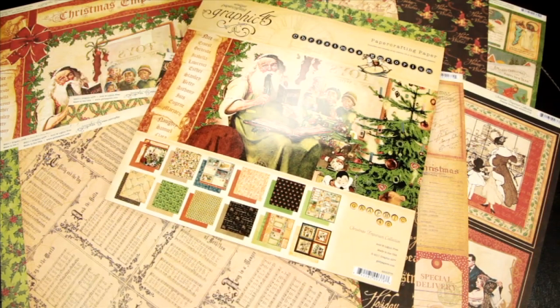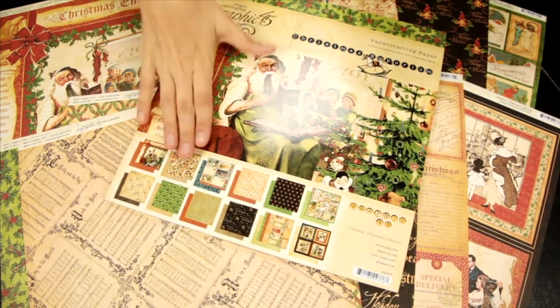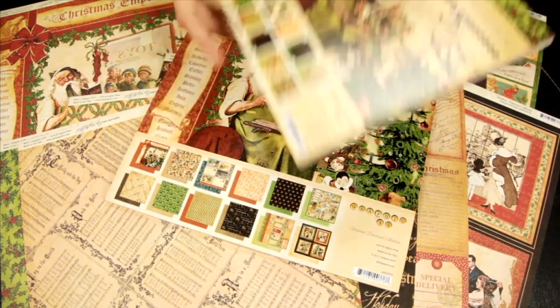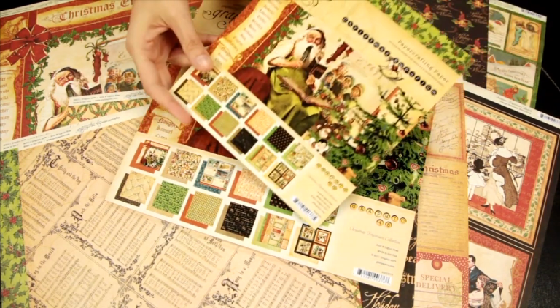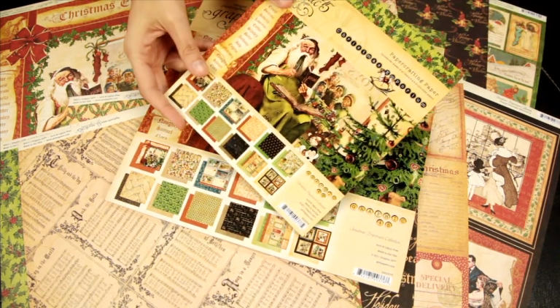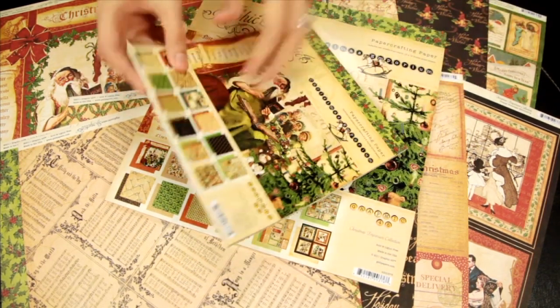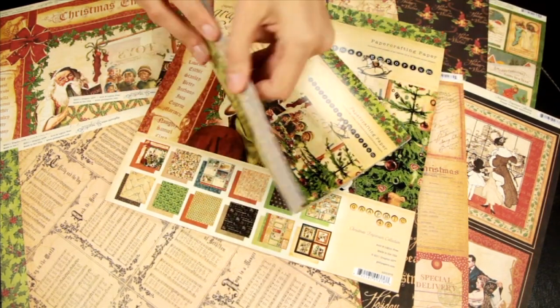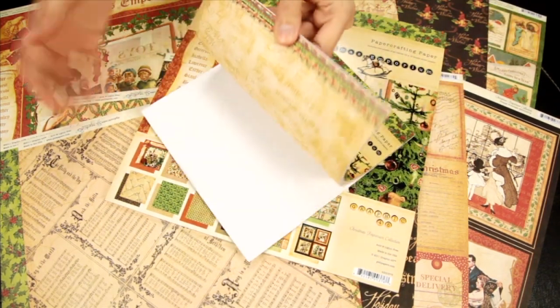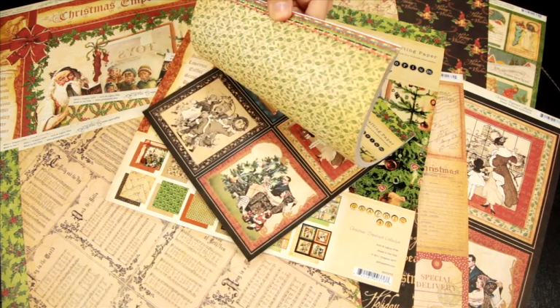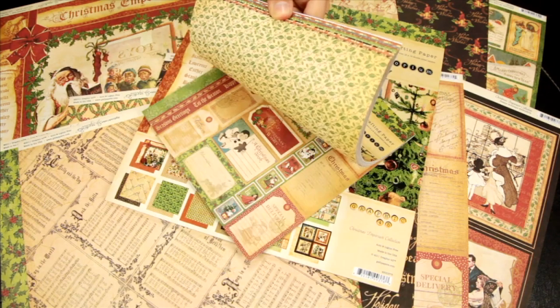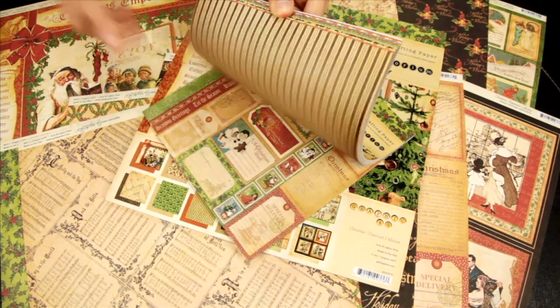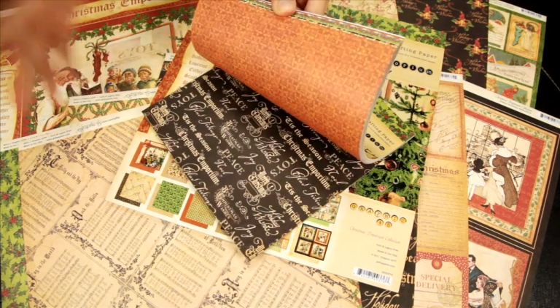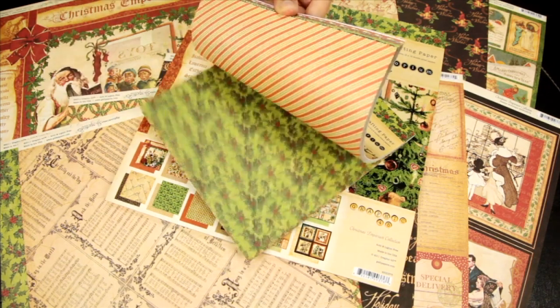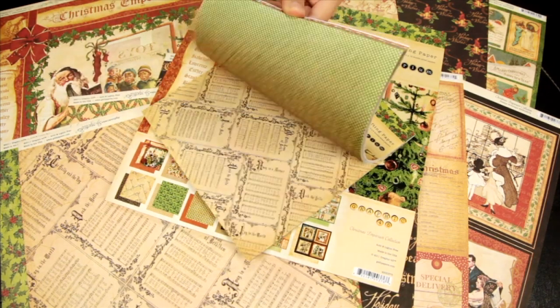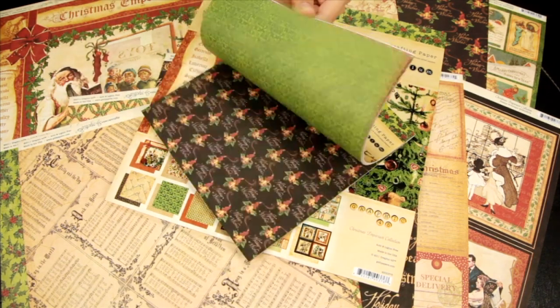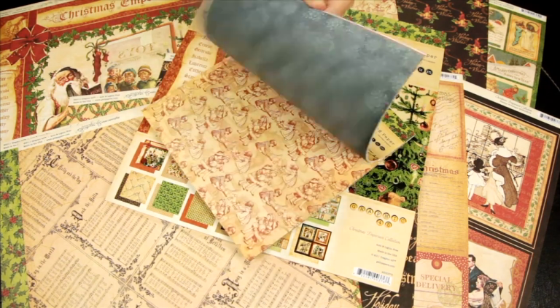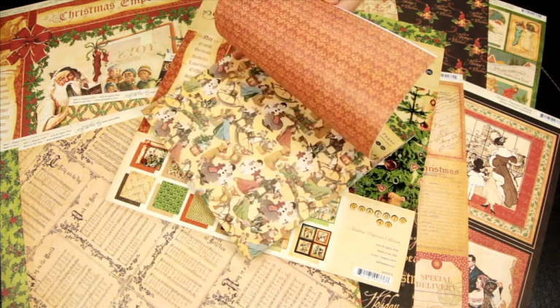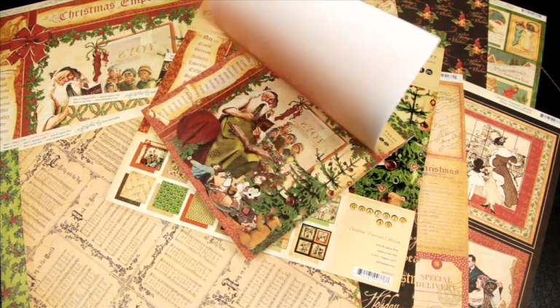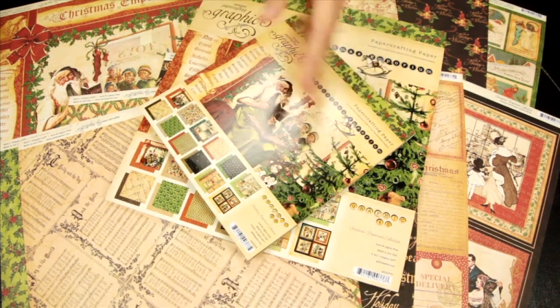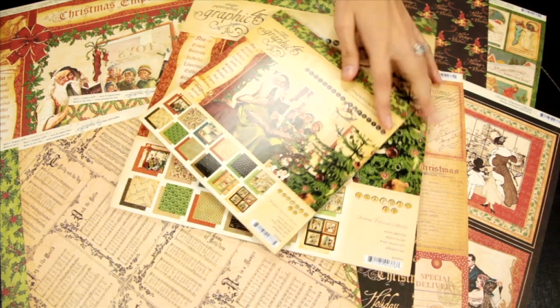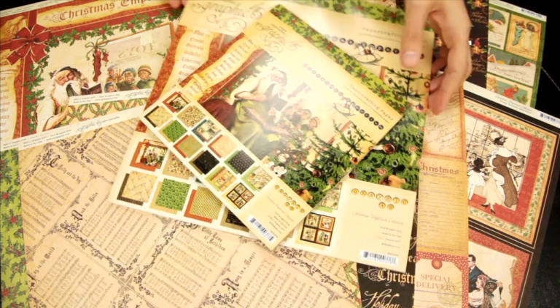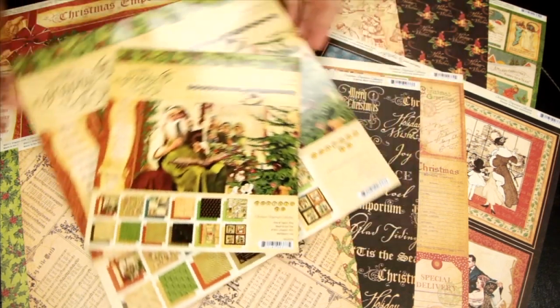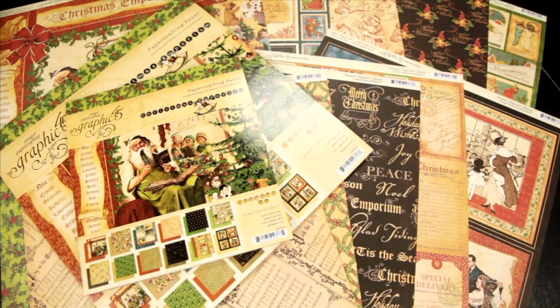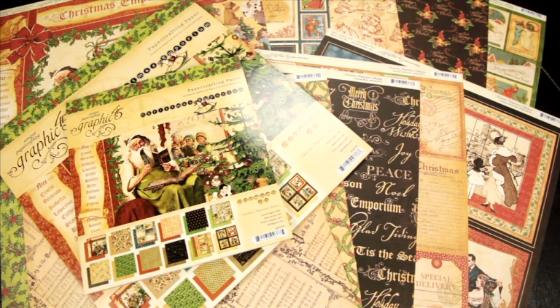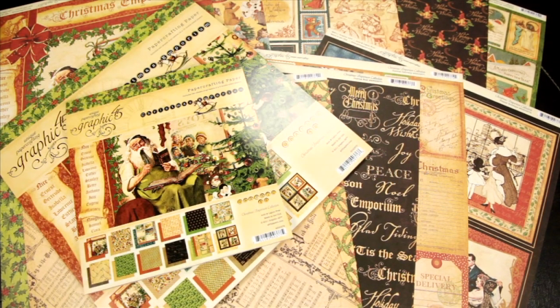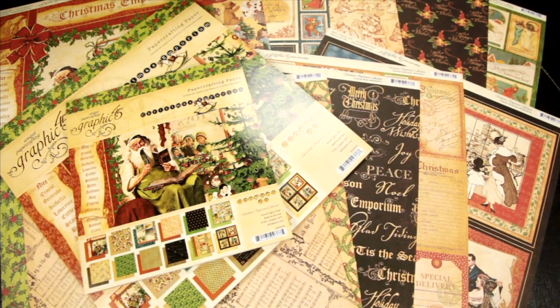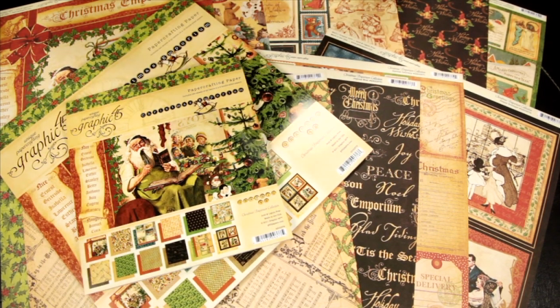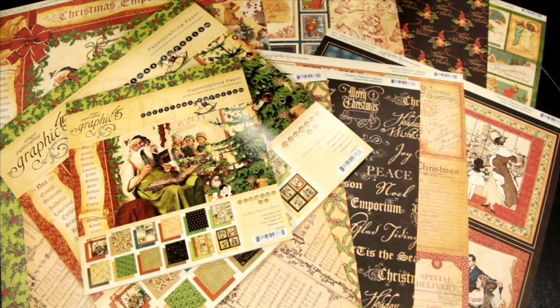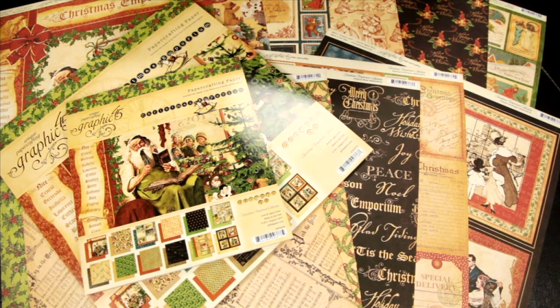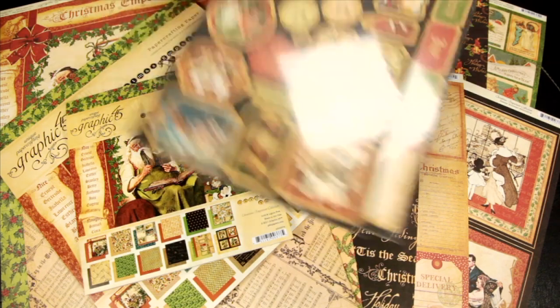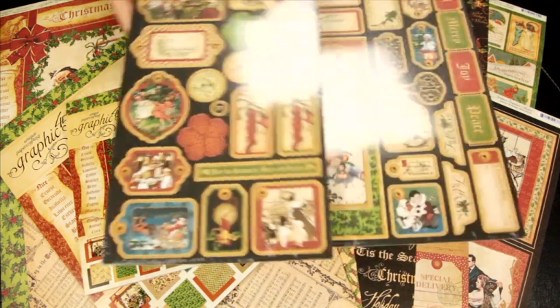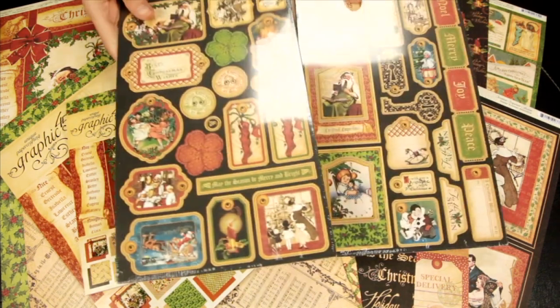Just like the 12 by 12, they also have the 8 by 8, so it's just slightly smaller designs of the larger 12 by 12. And to coordinate with the beautiful pattern paper, this year Graphic 45 has their chipboard tag sets.